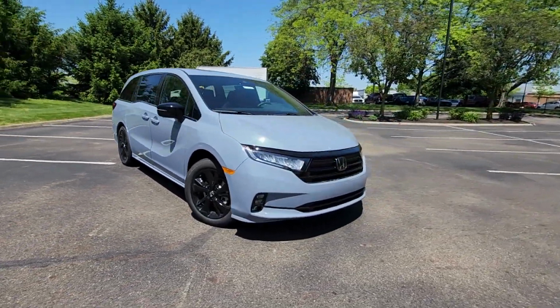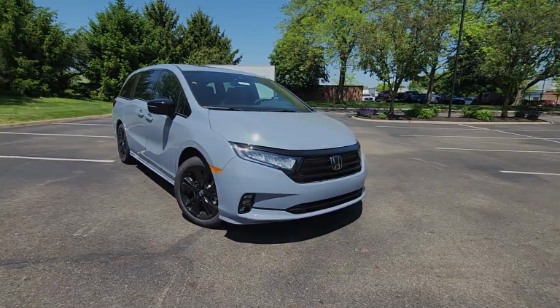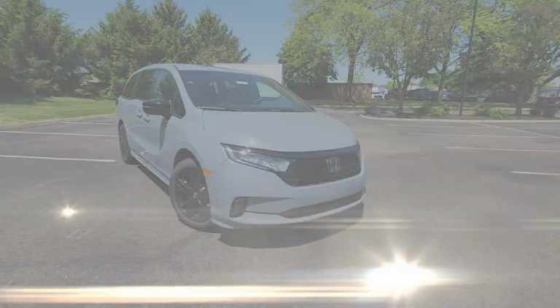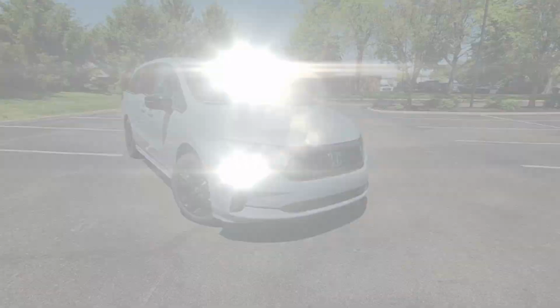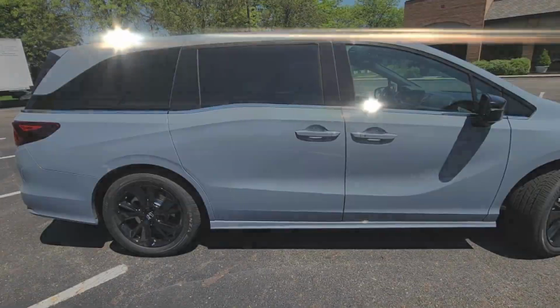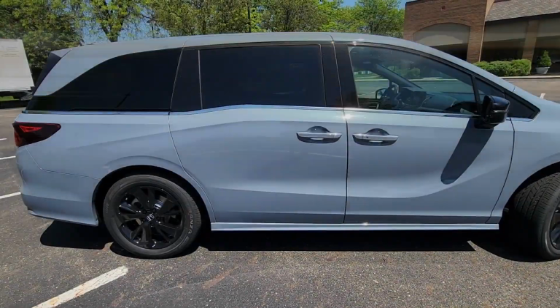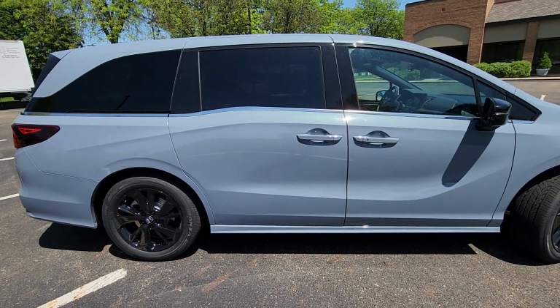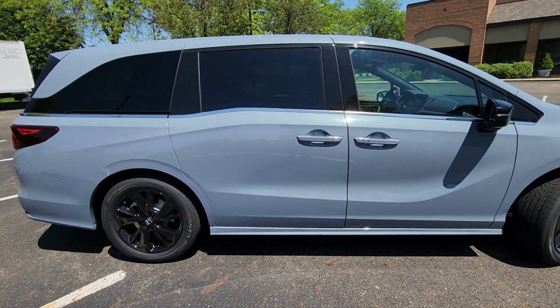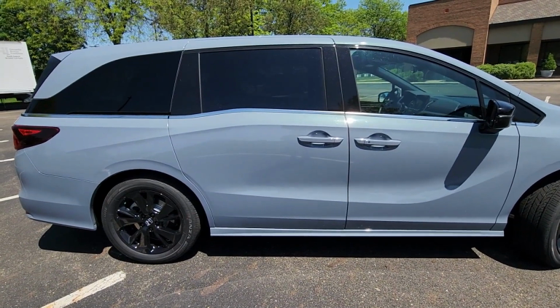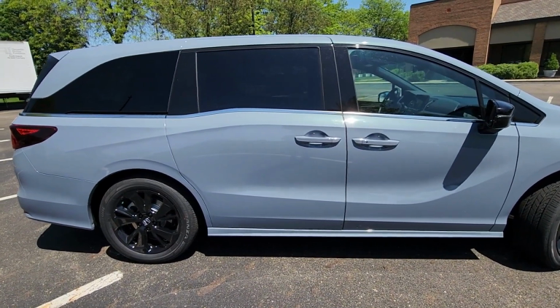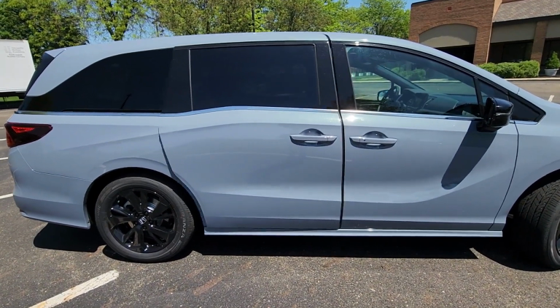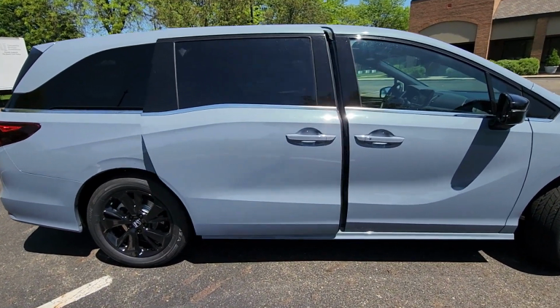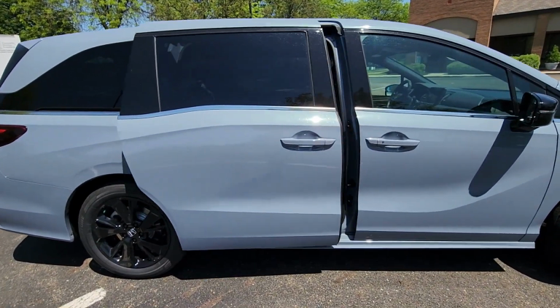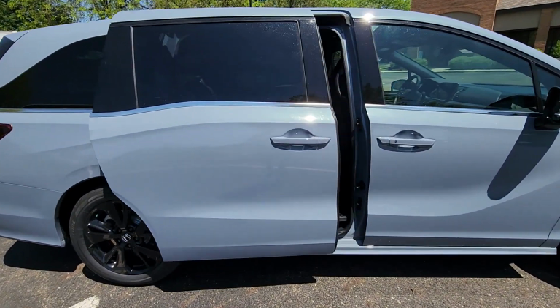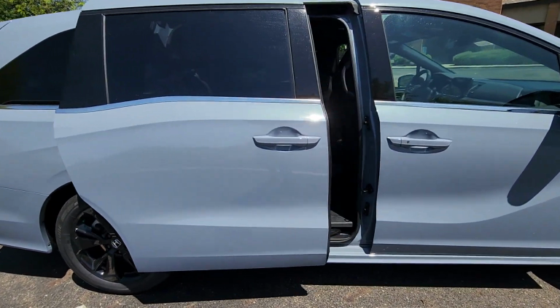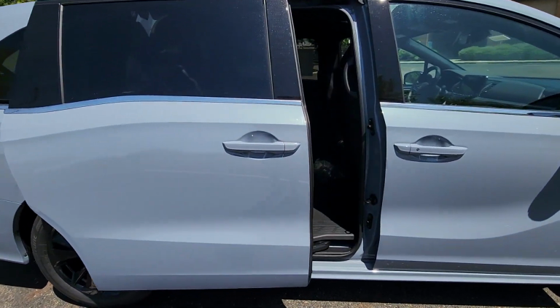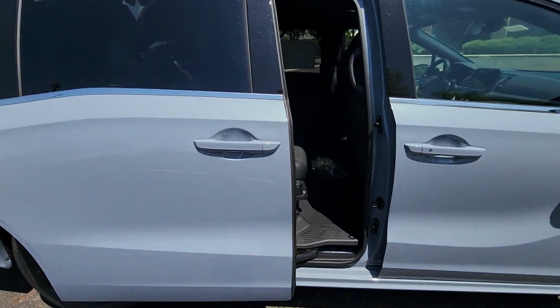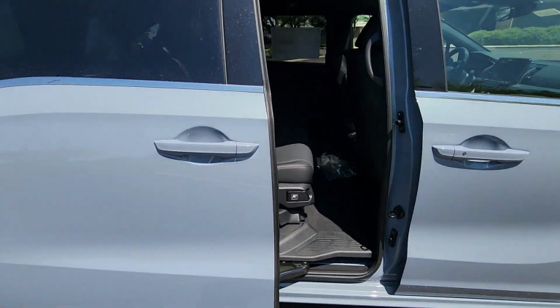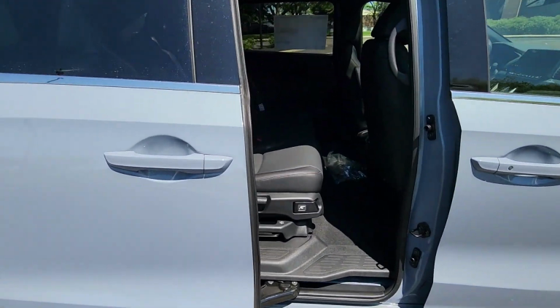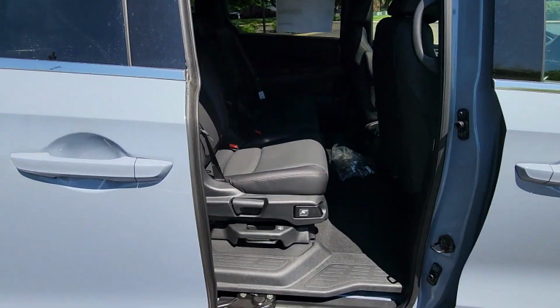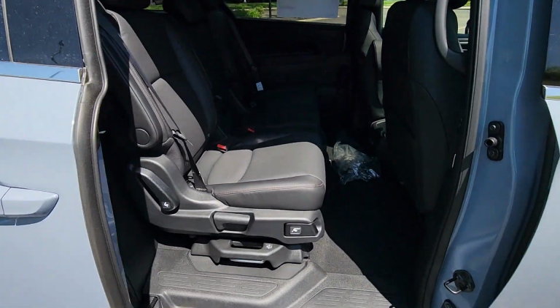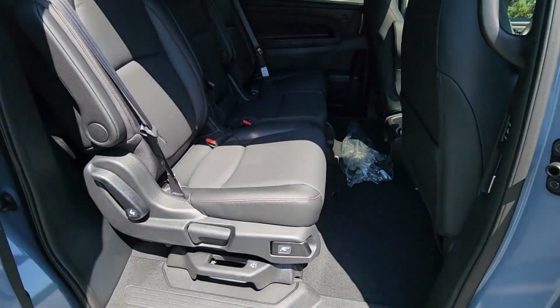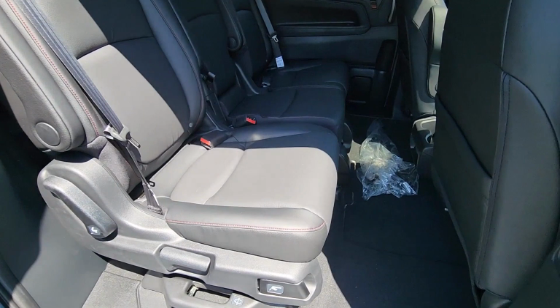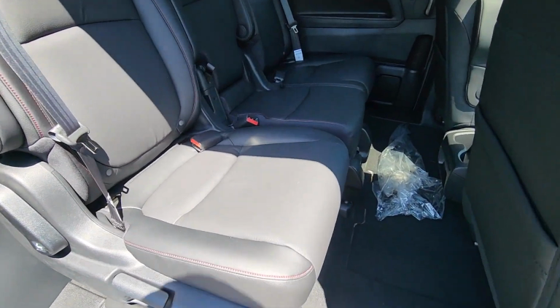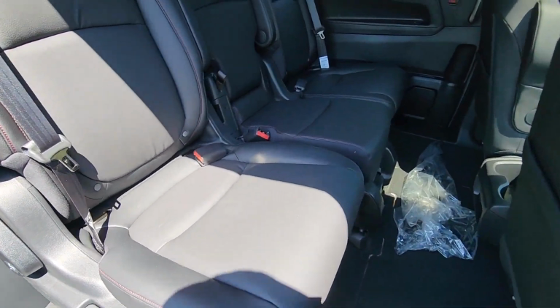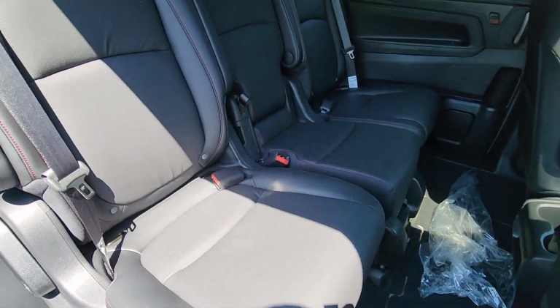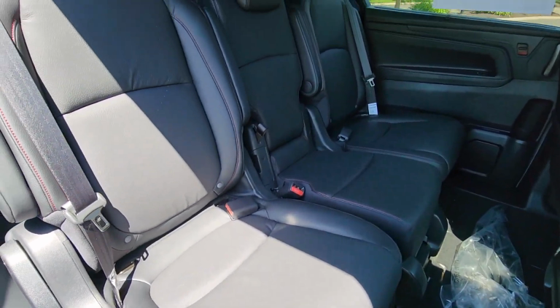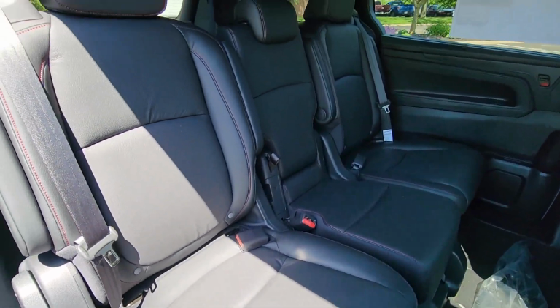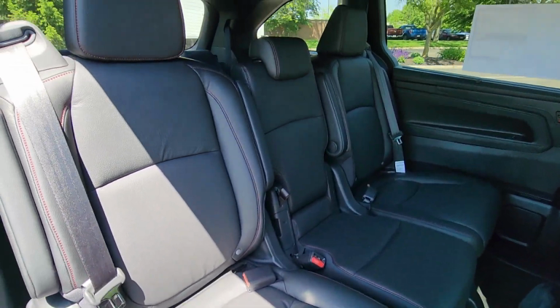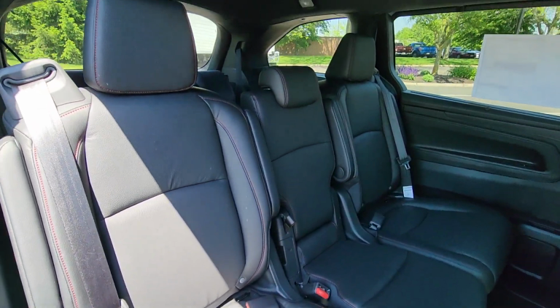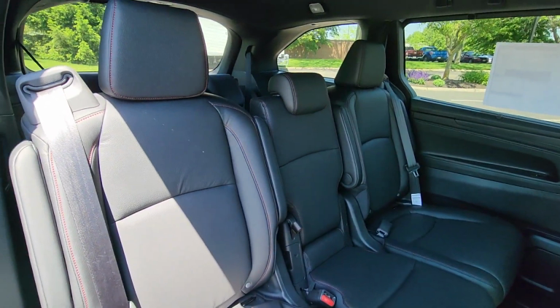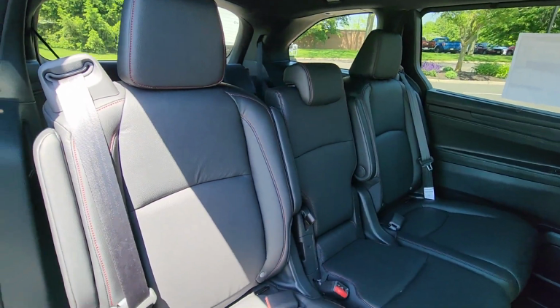Heated side view mirrors. Leather seats. Moonroof. Backup camera. Passenger seat adjustable lumbar support. Memory seat. Tinted windows.